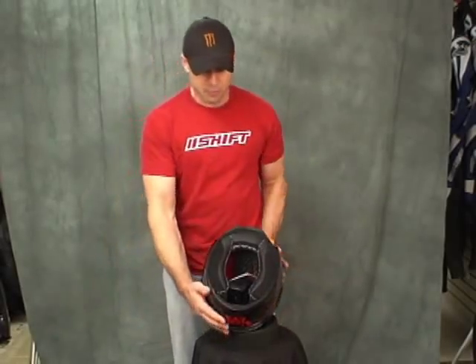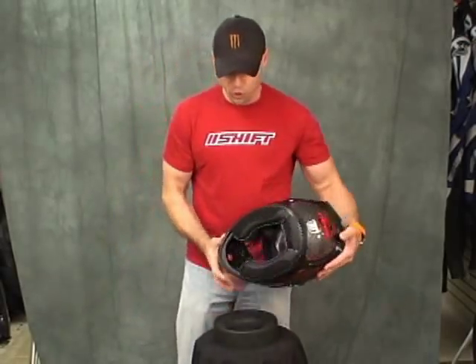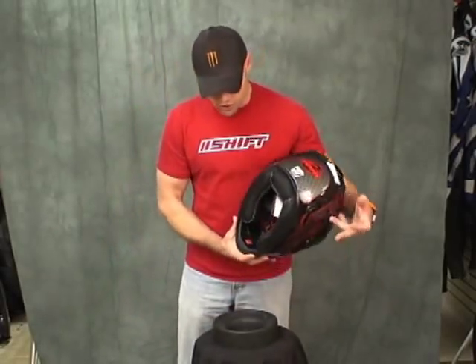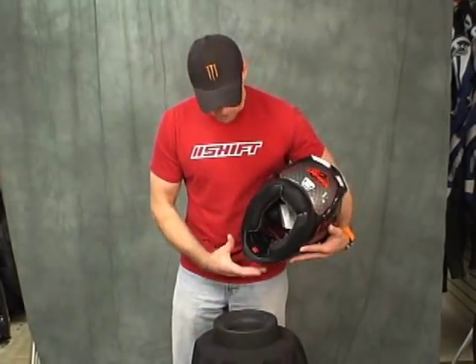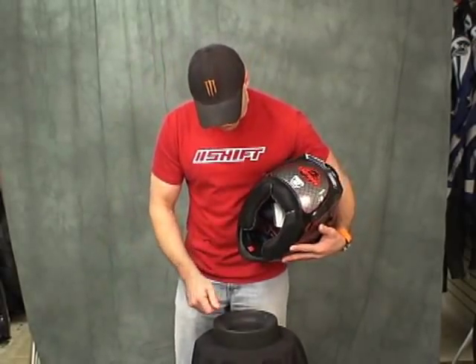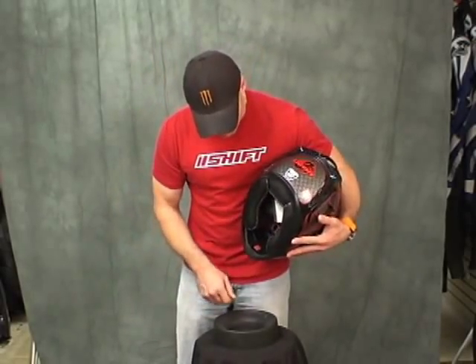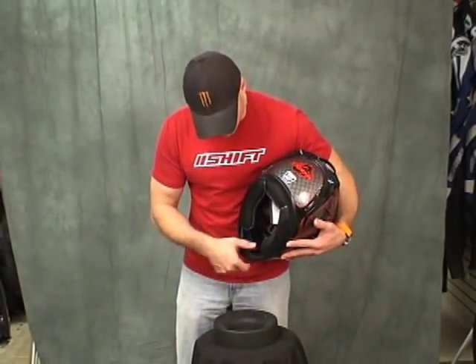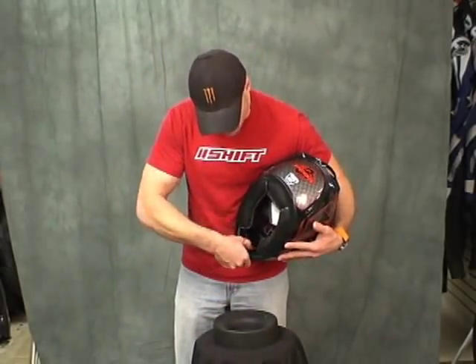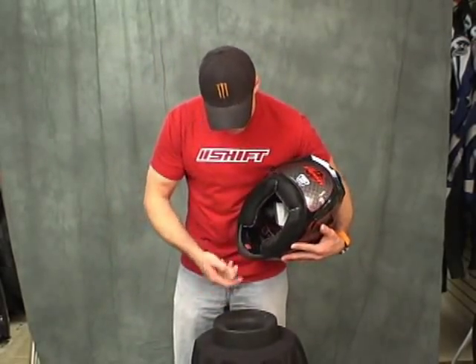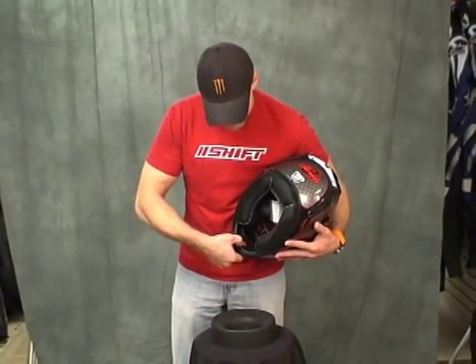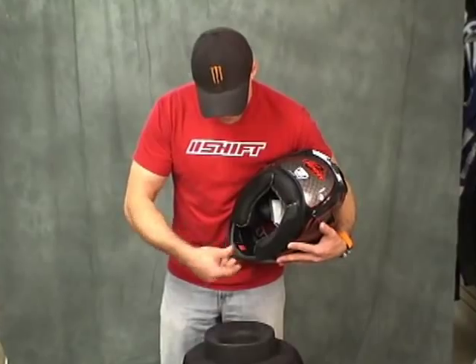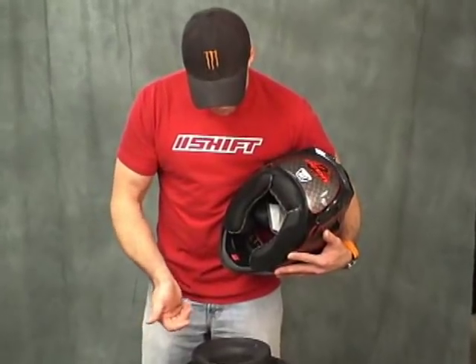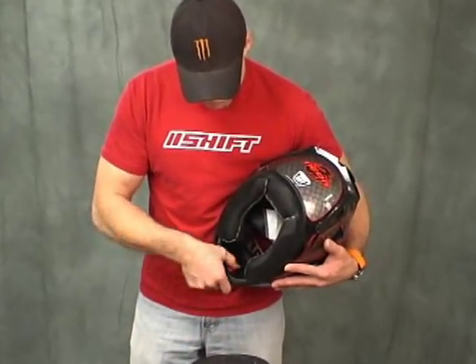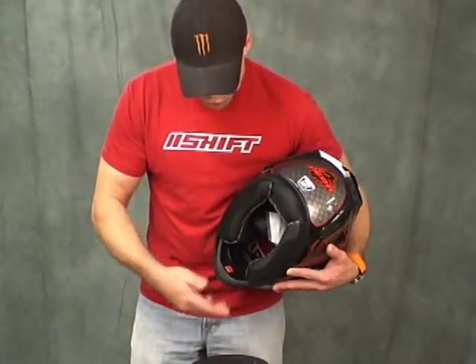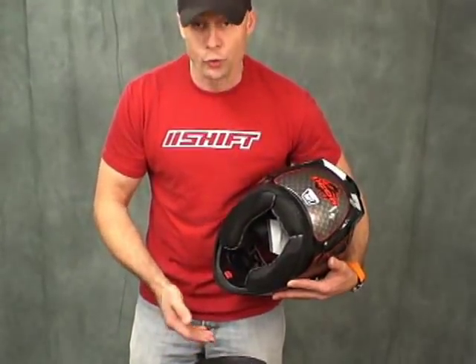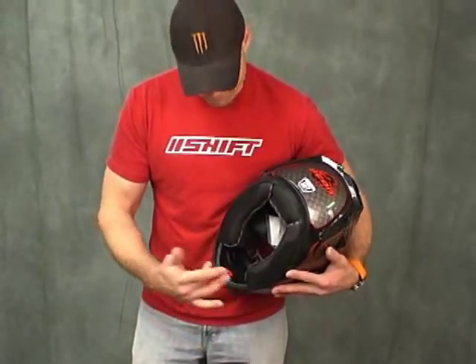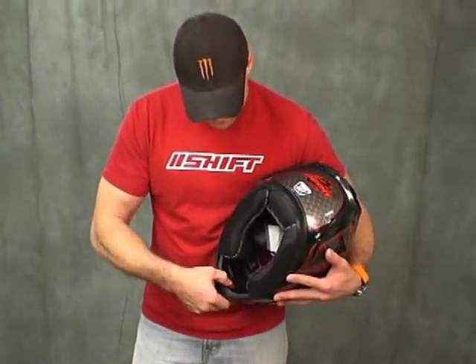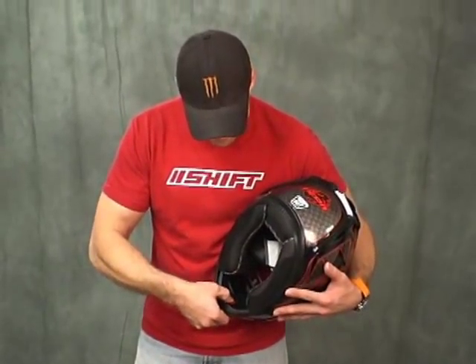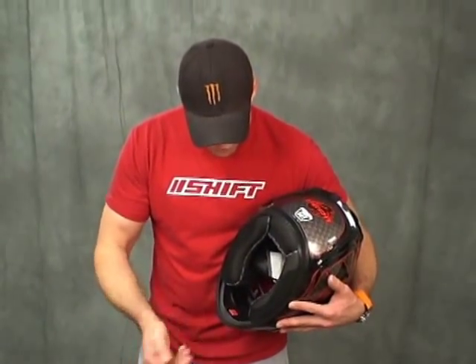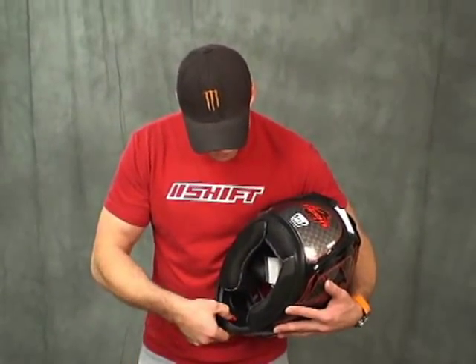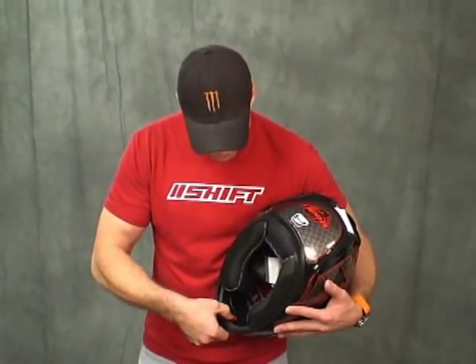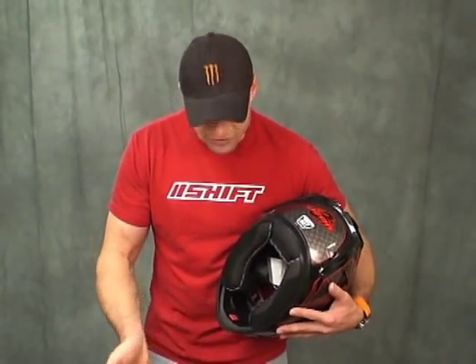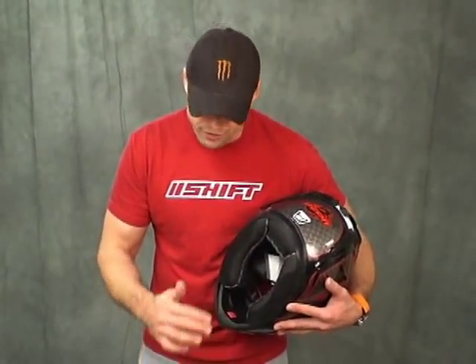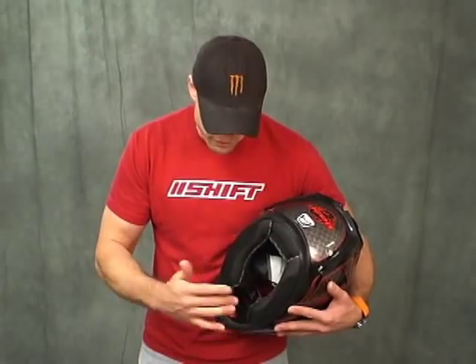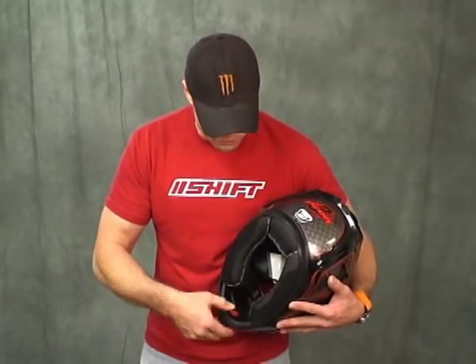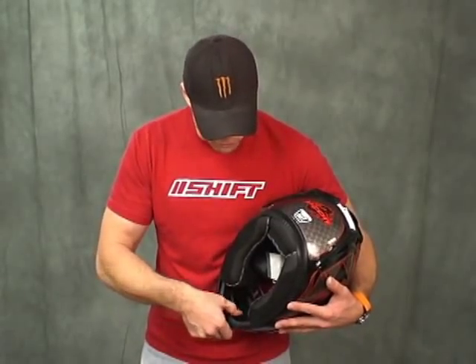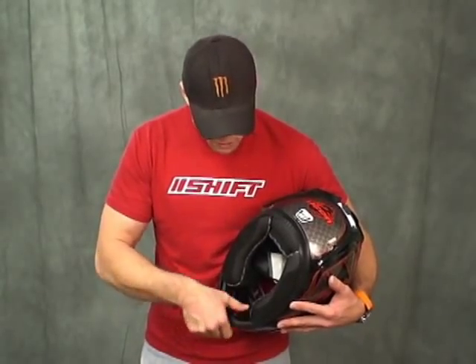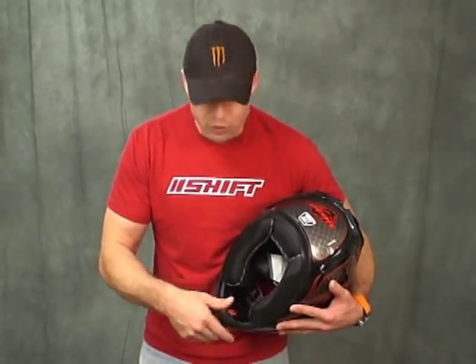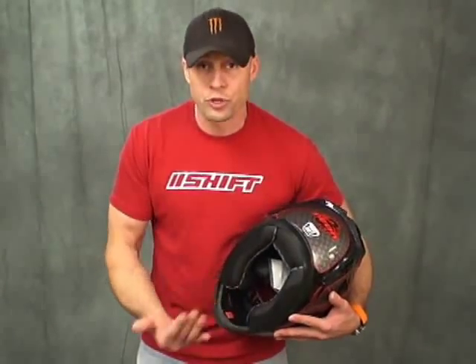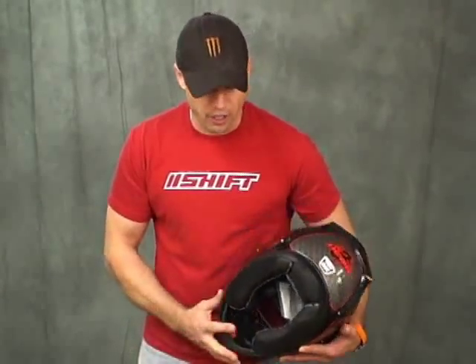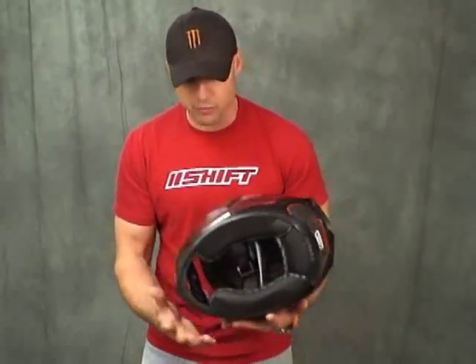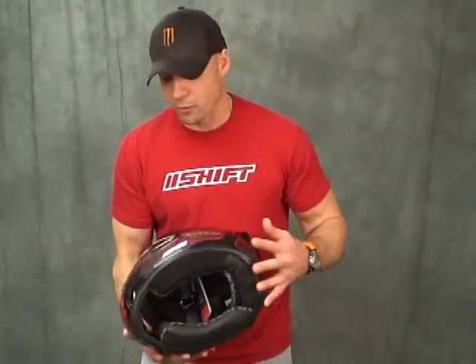I'm going to show you the chin vent mechanism. We've got a little slide here — open, close. I like that. There's a couple of little detents; they're difficult to feel. You can tune the amount of air that comes into the helmet.